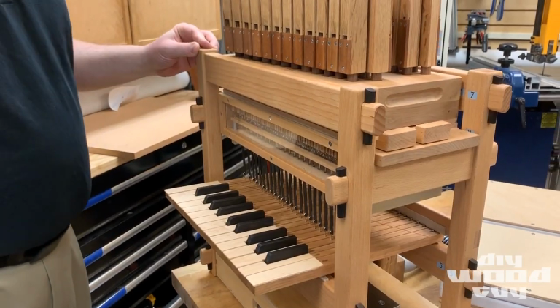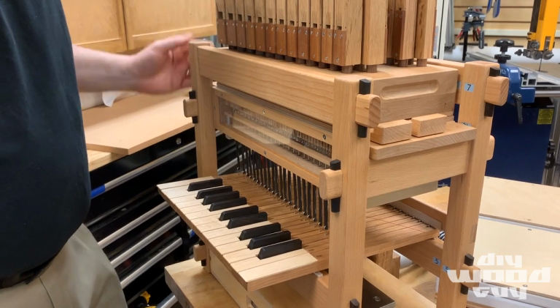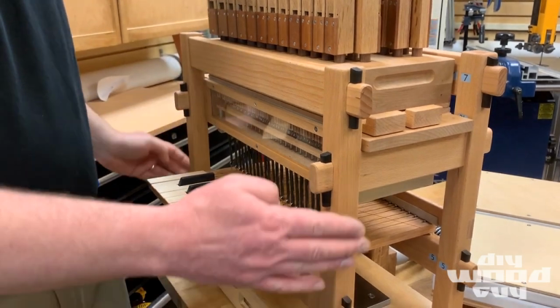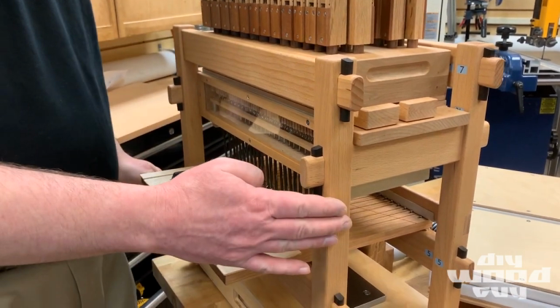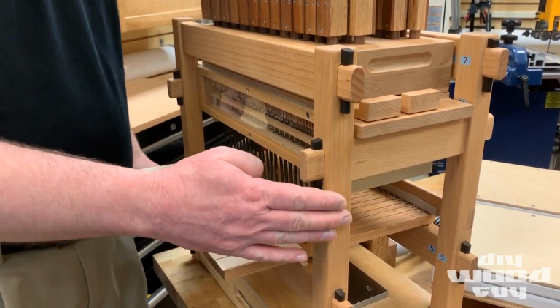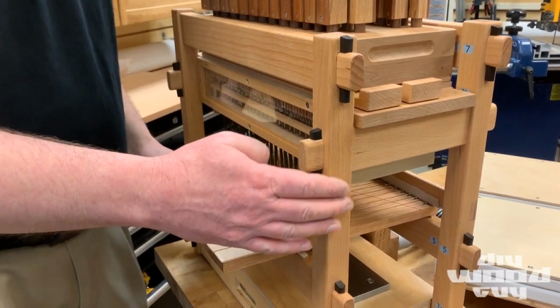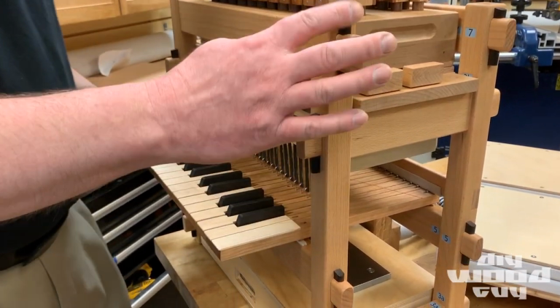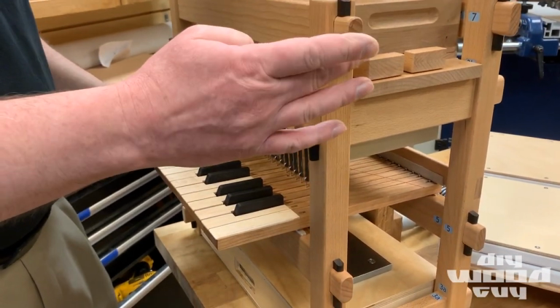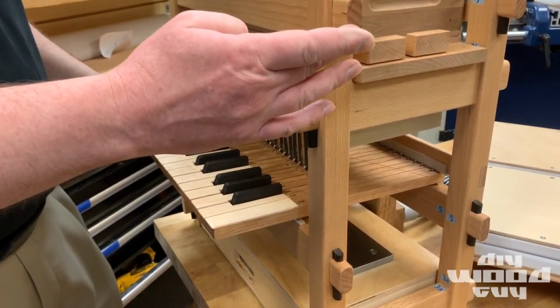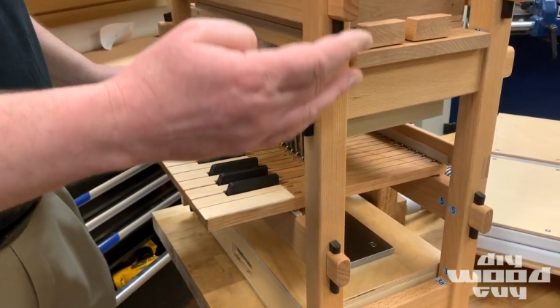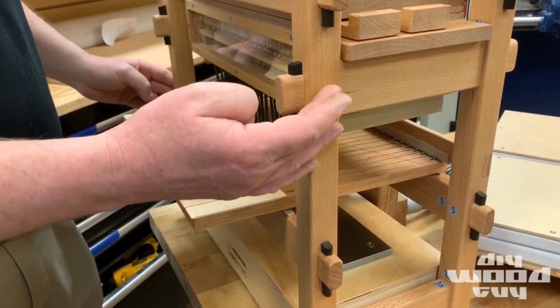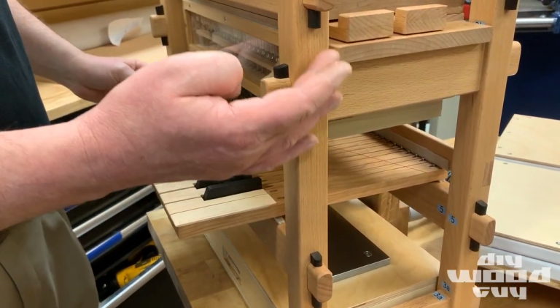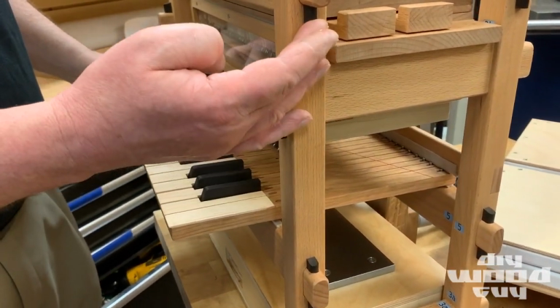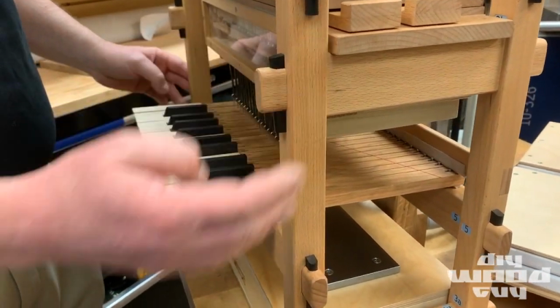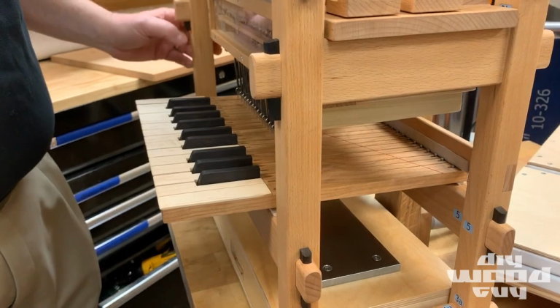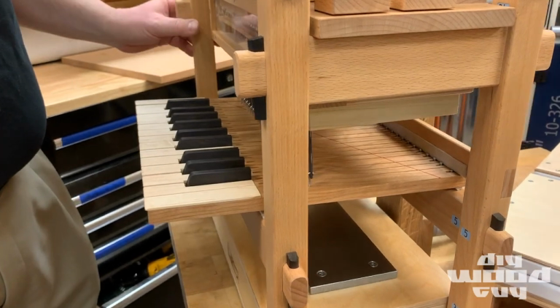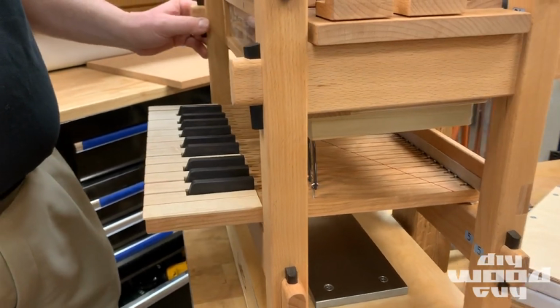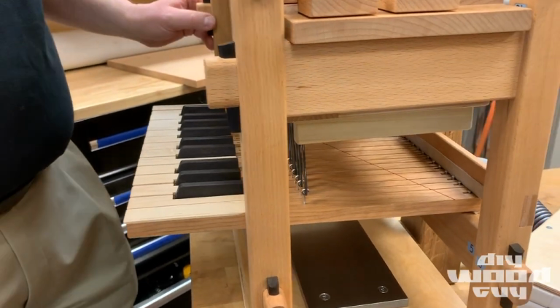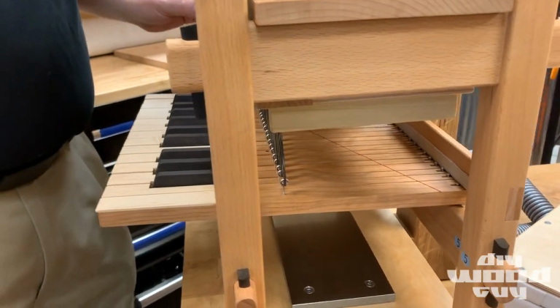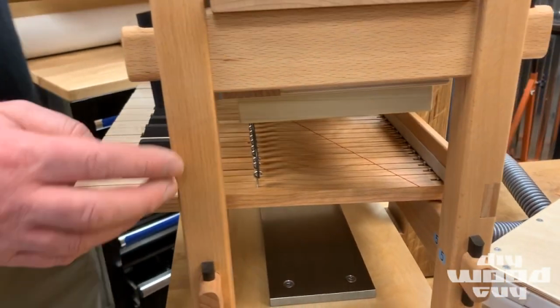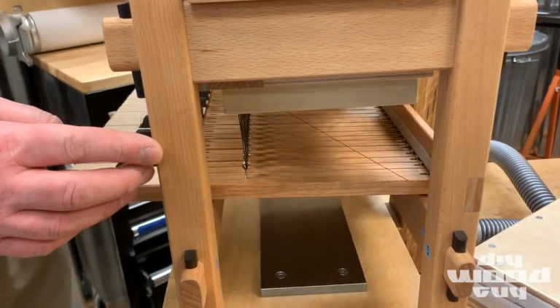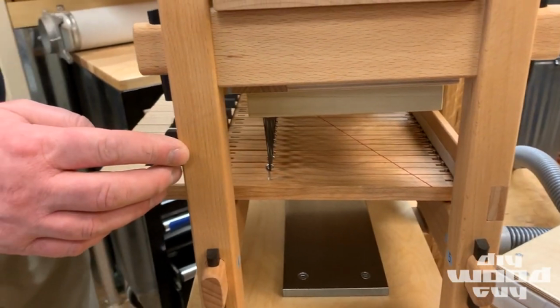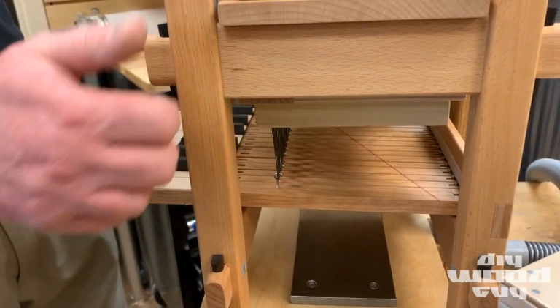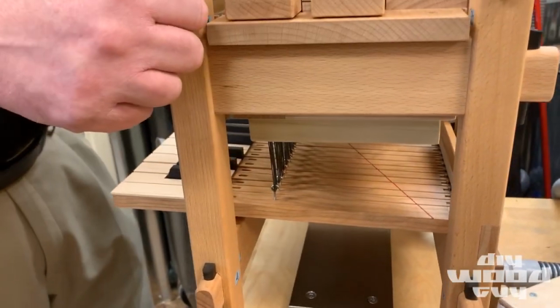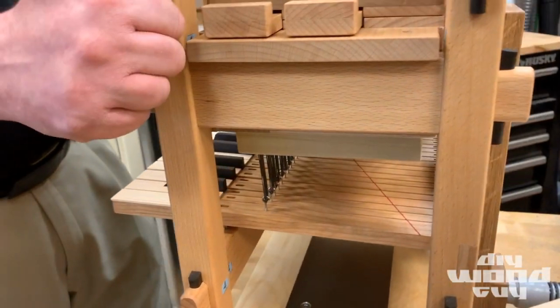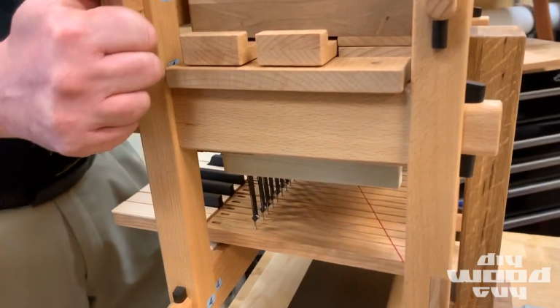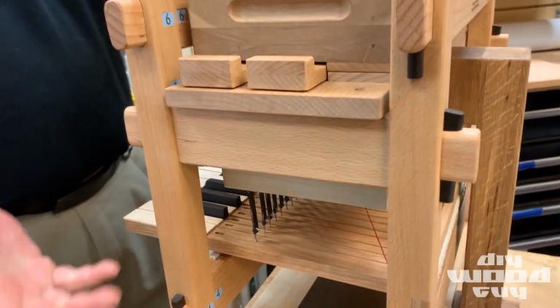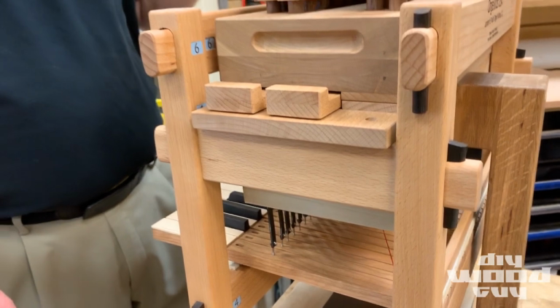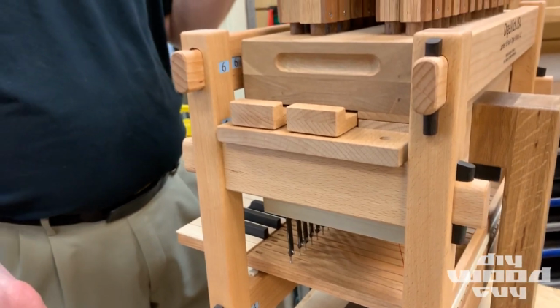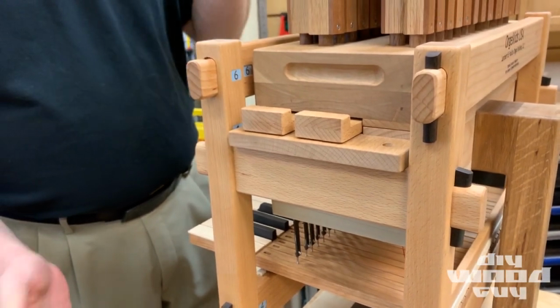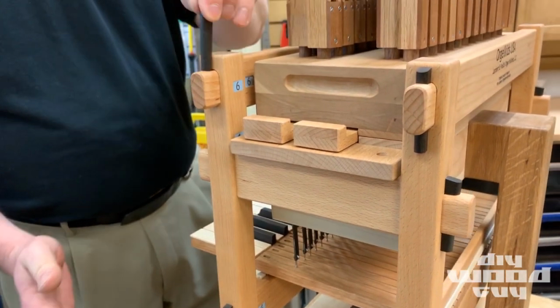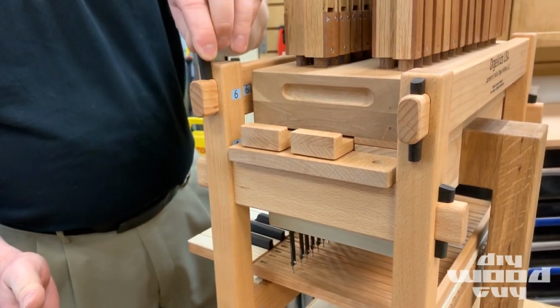The frame is beach, and it's a tusk and tenon construction with the tusks made out of African blackwood. The whole thing, of course, comes apart very readily and goes together easily.